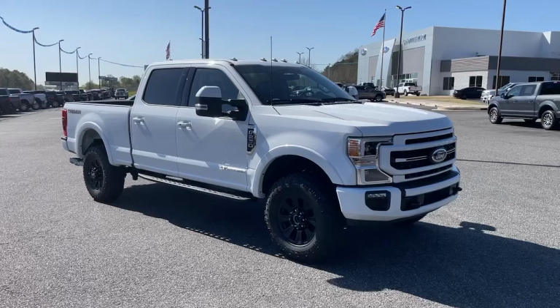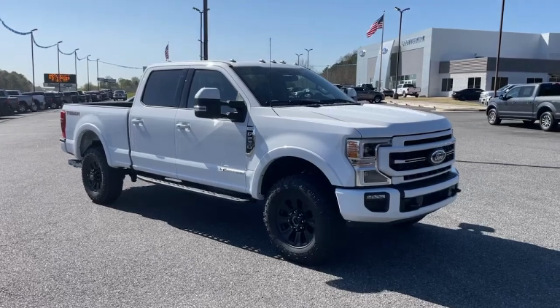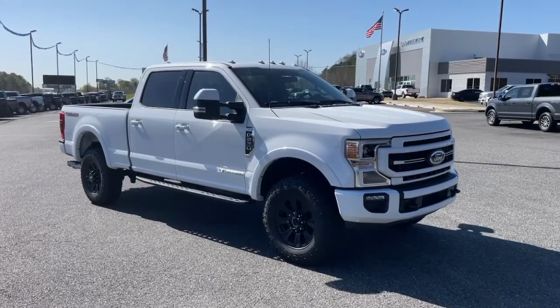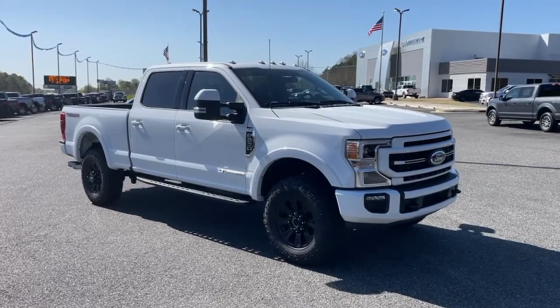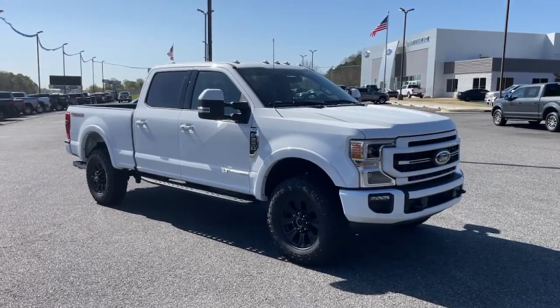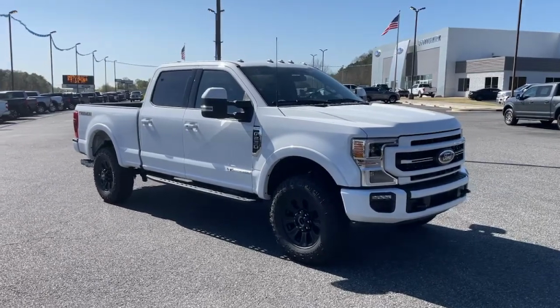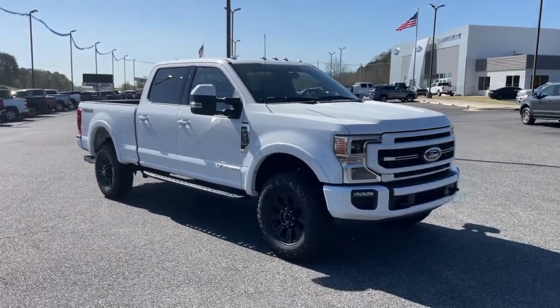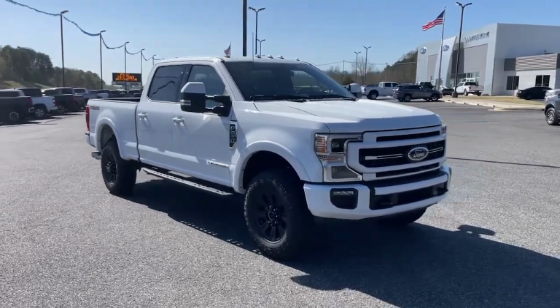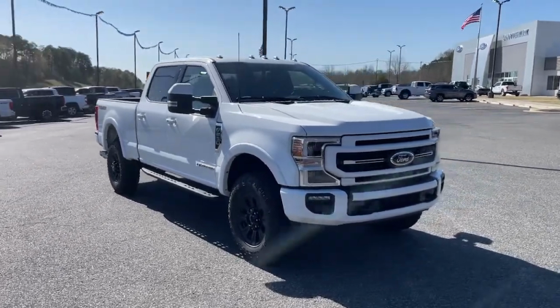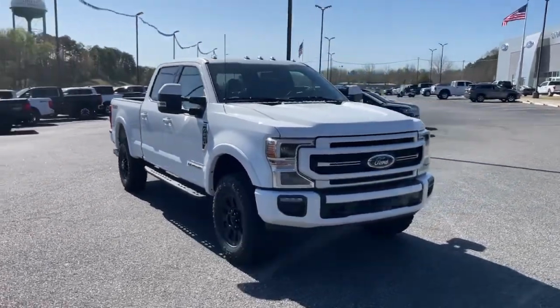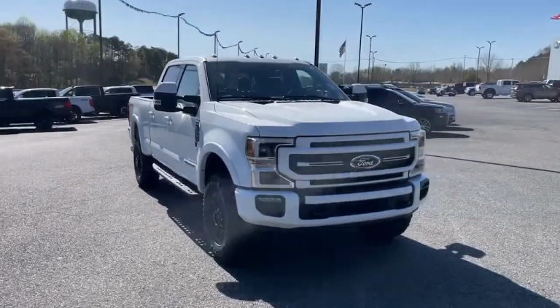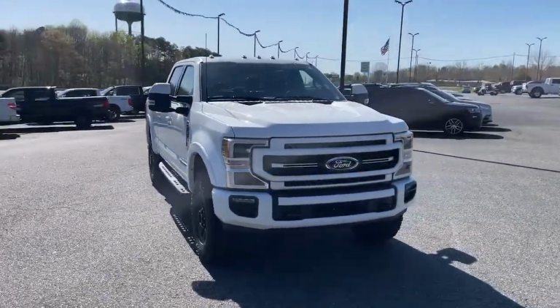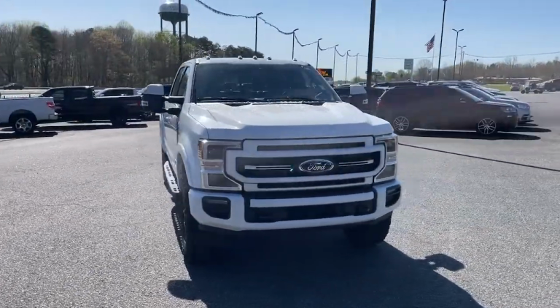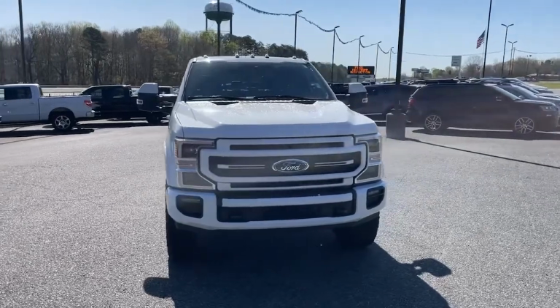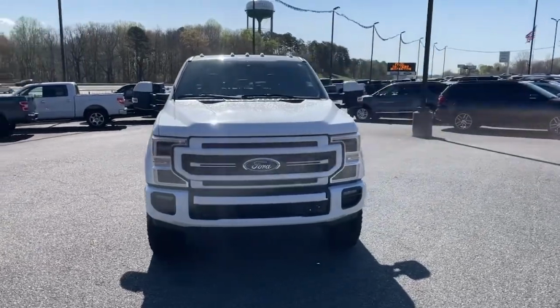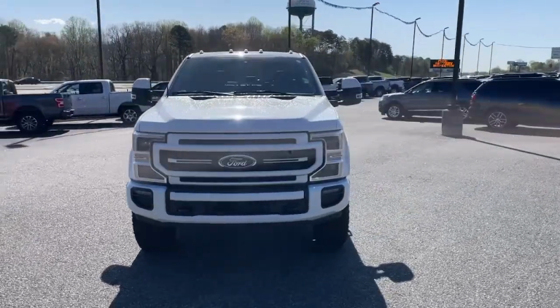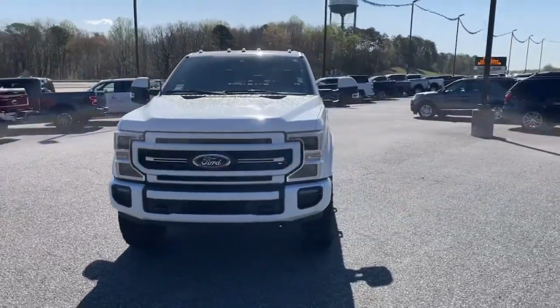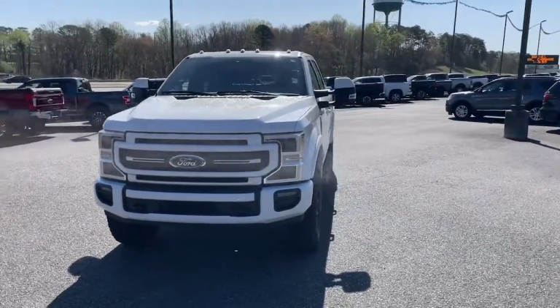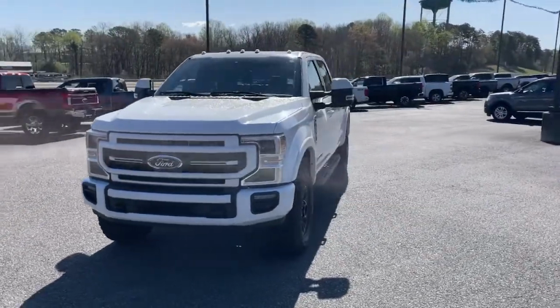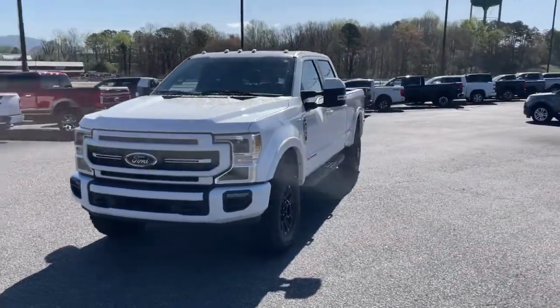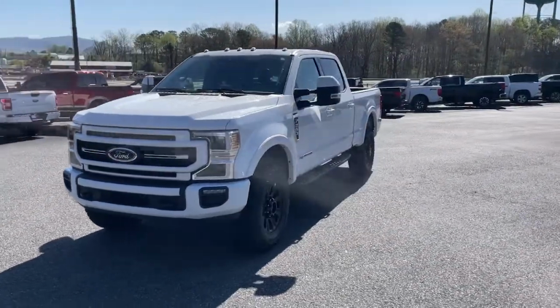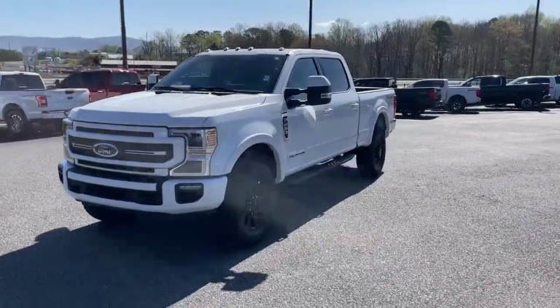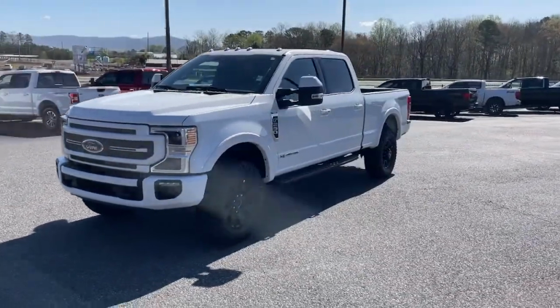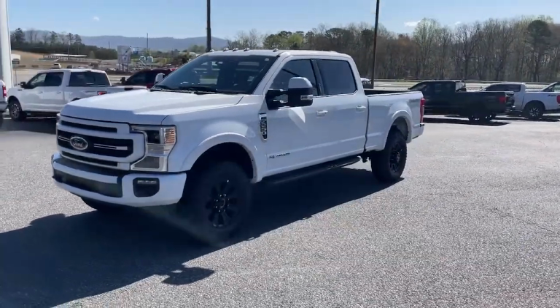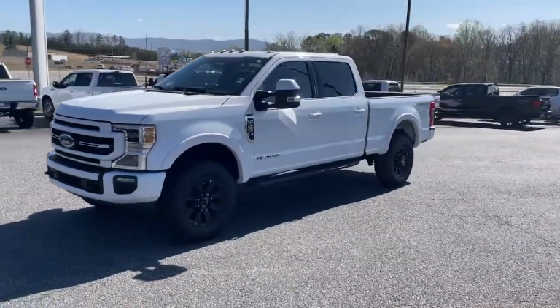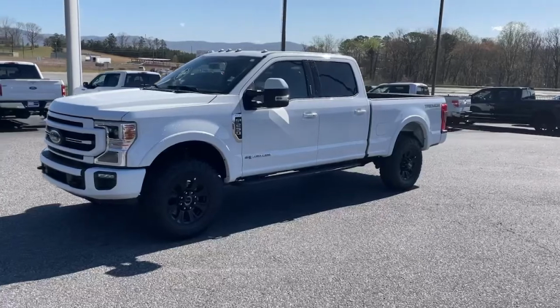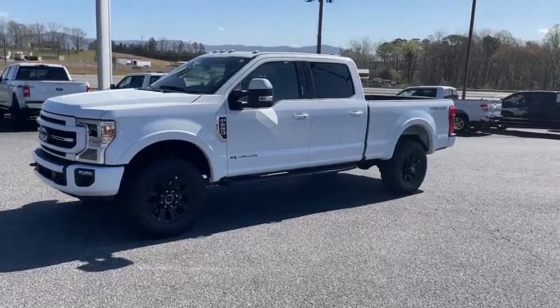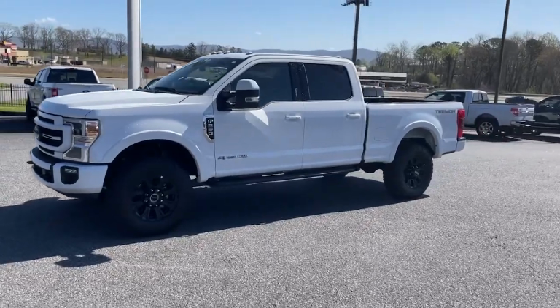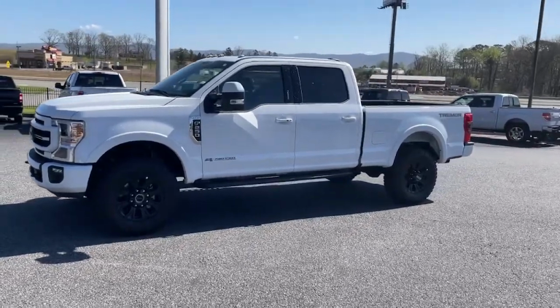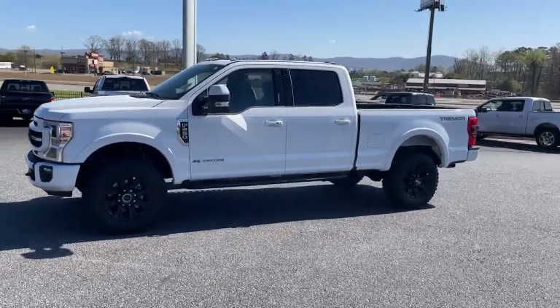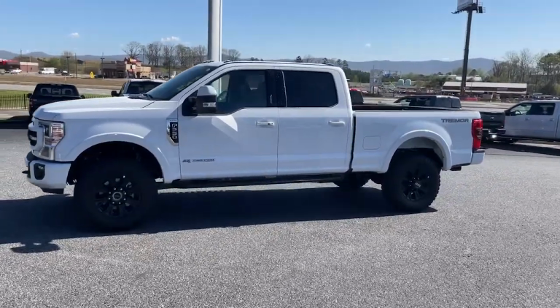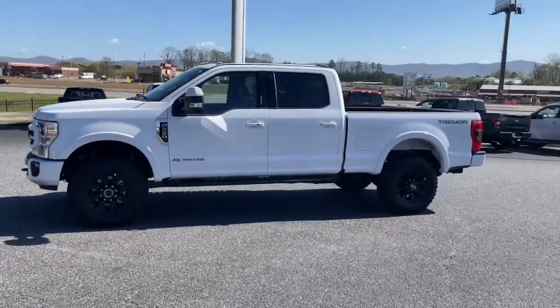Here is a wonderful 2022 Ford F-250. With less than 5,000 miles on the odometer, this vehicle stands out from the rest. If you're going to do it, do it right.